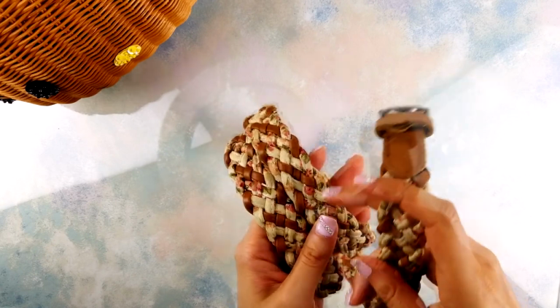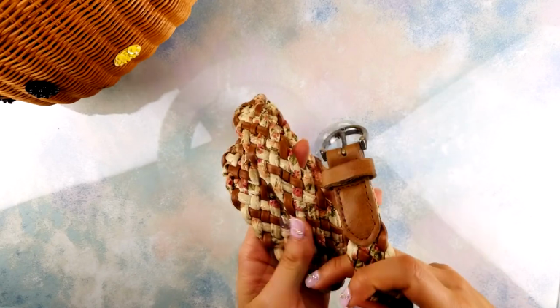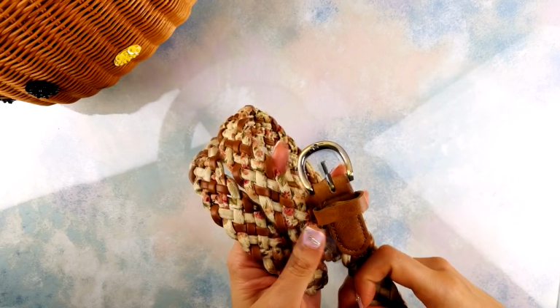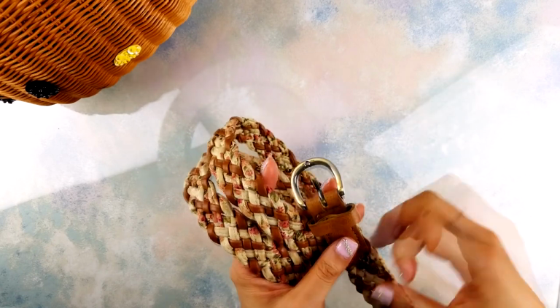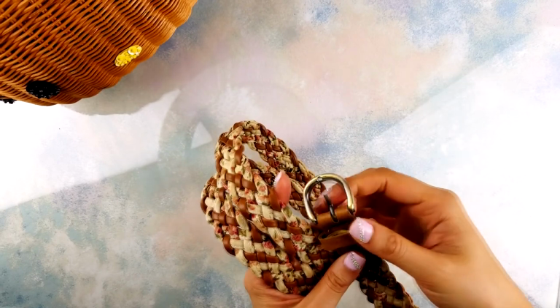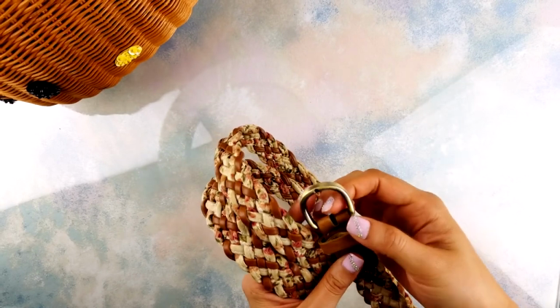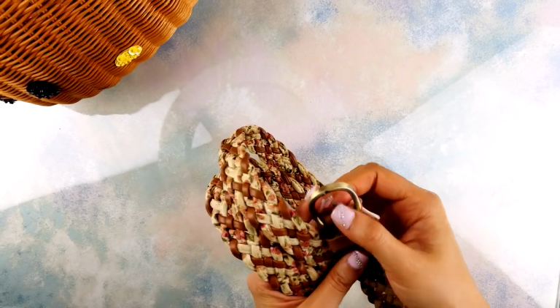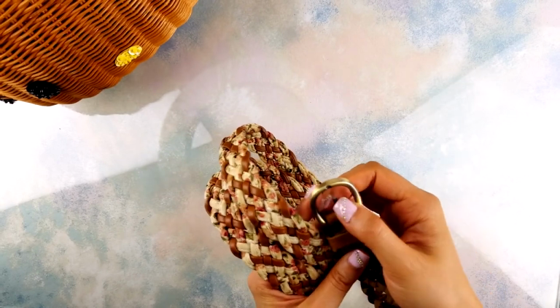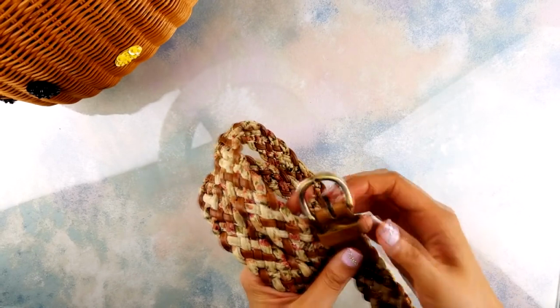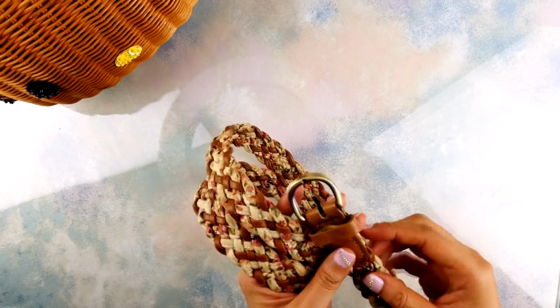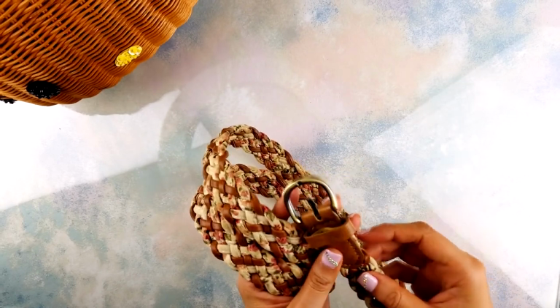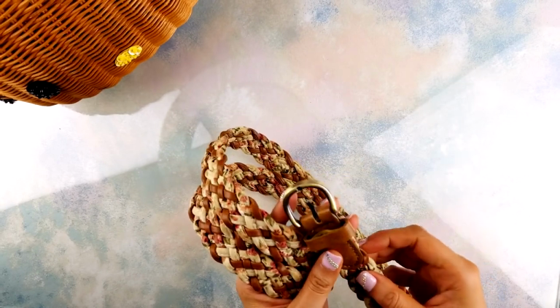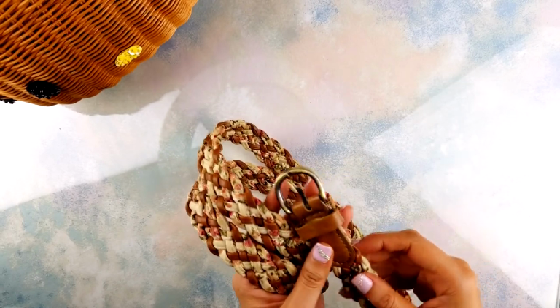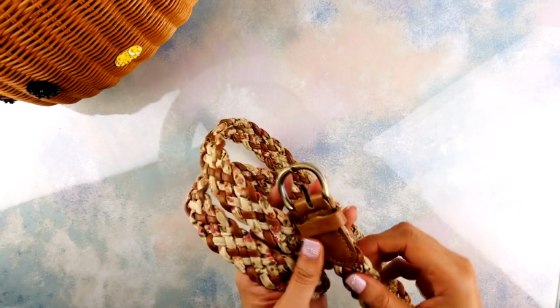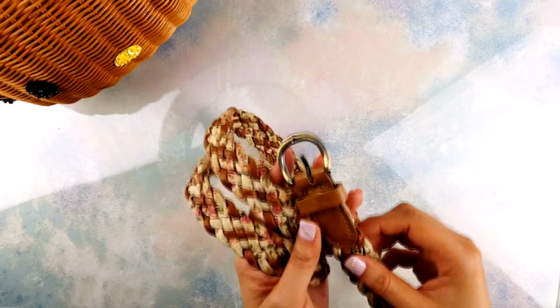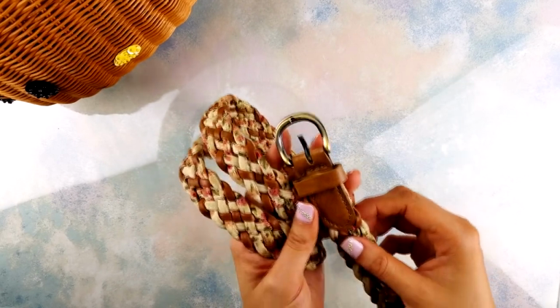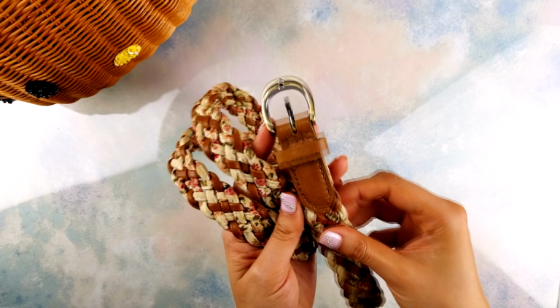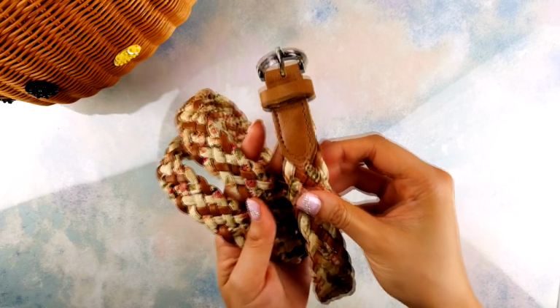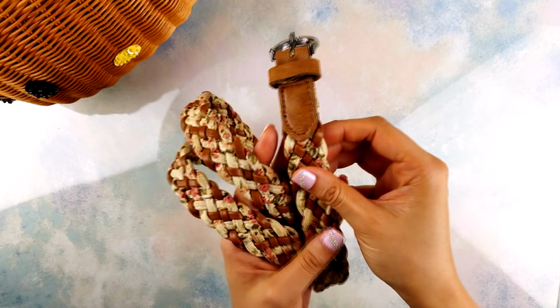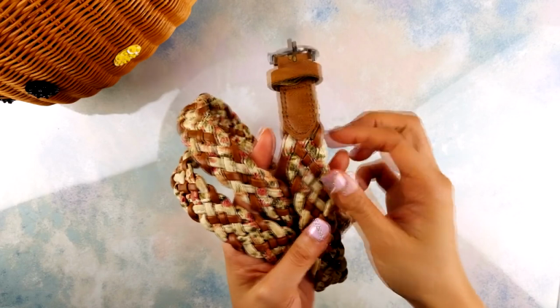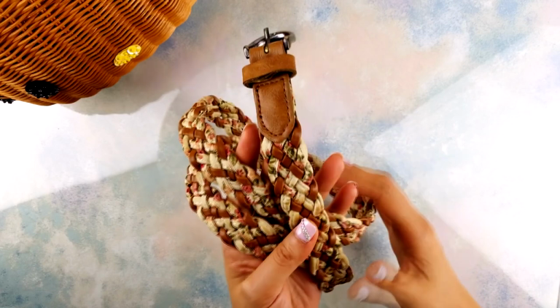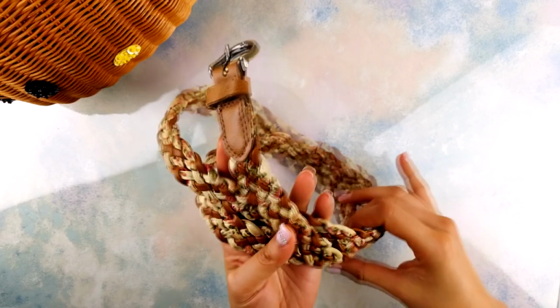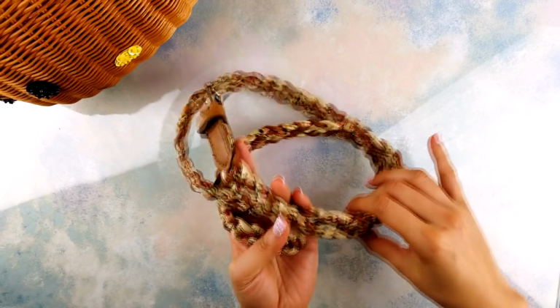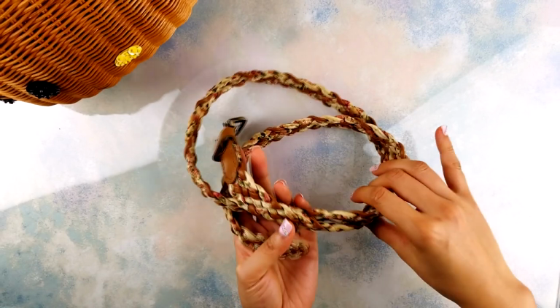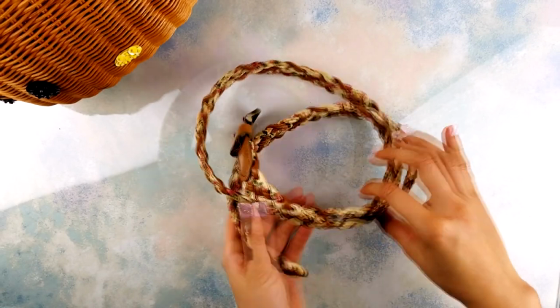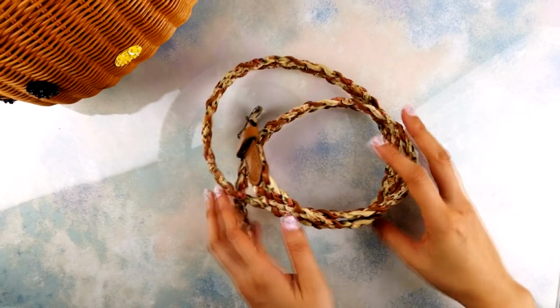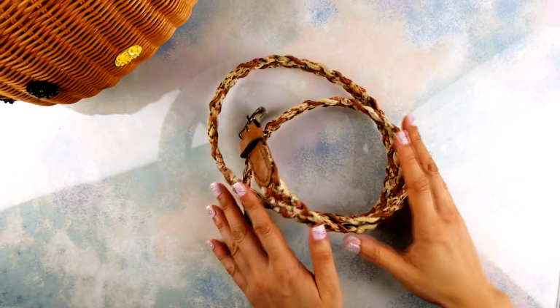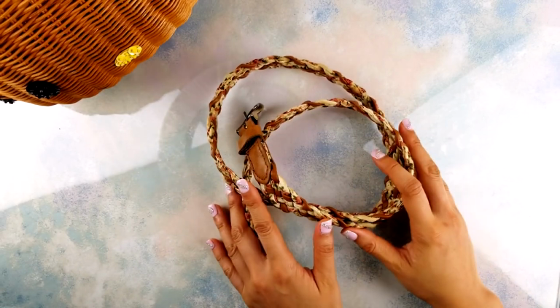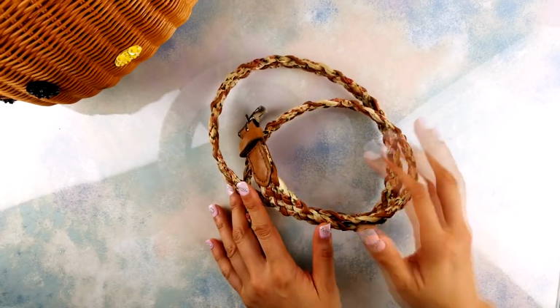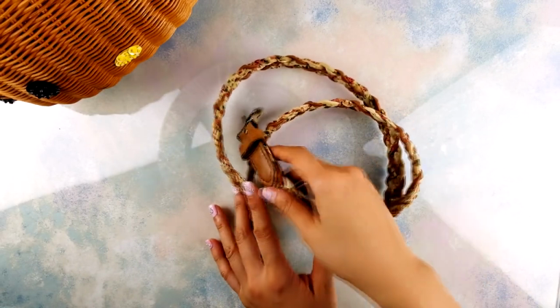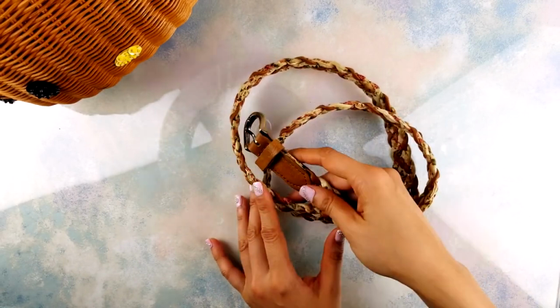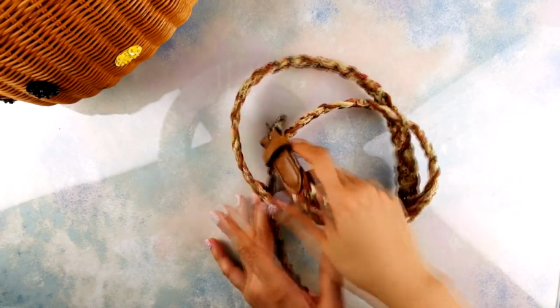Hey guys! So I've got a broken belt here but the strap is still in really good condition. Instead of tossing it into the landfill, here's my attempt to upcycle it.